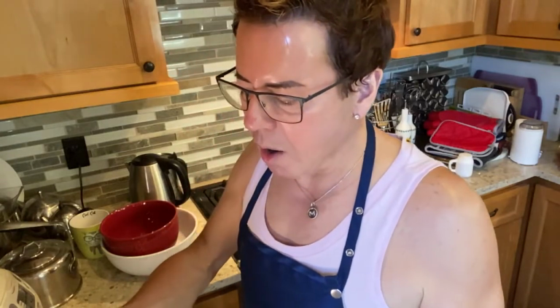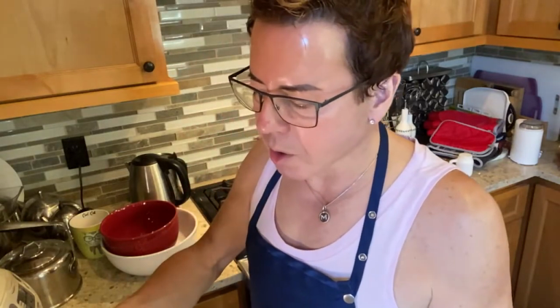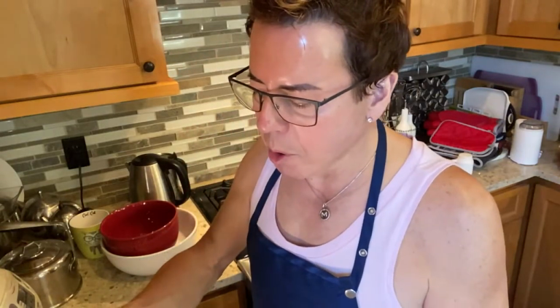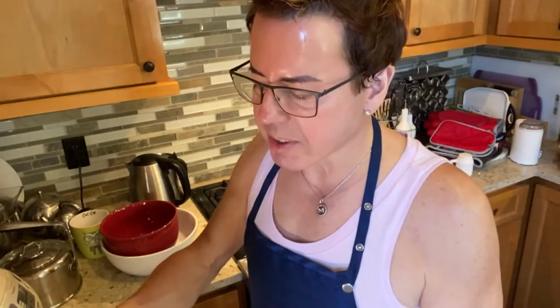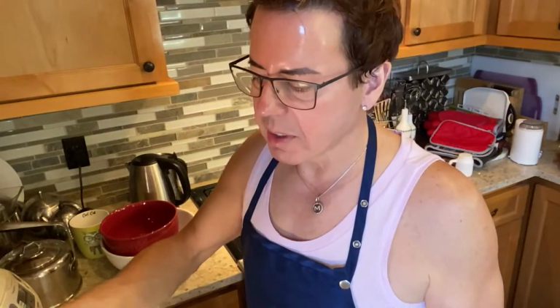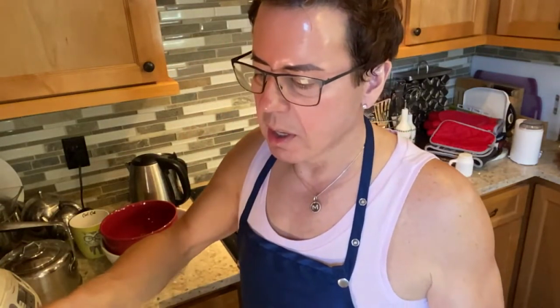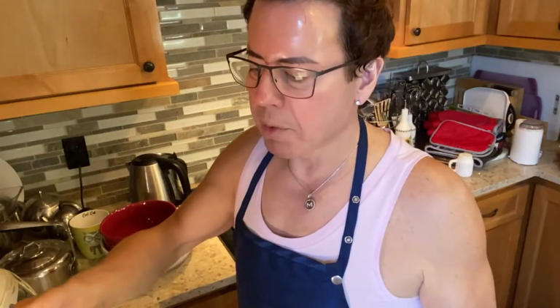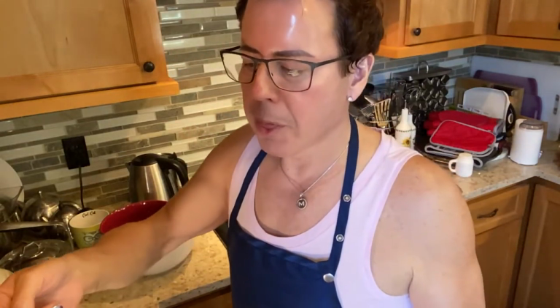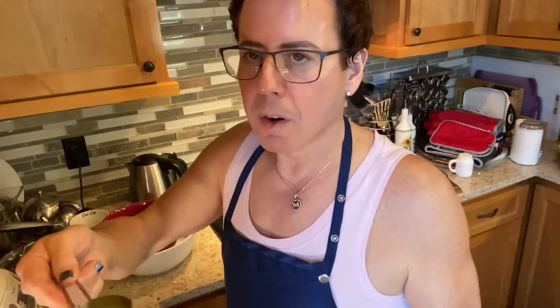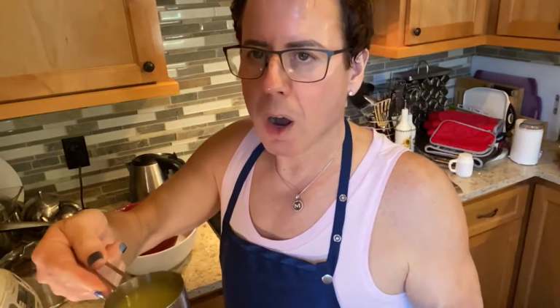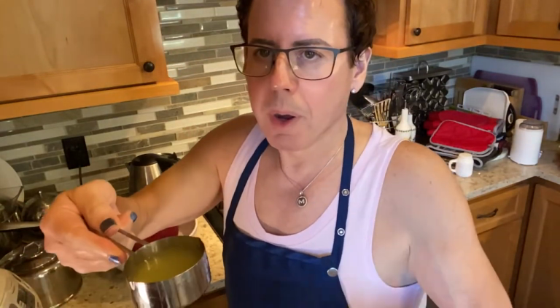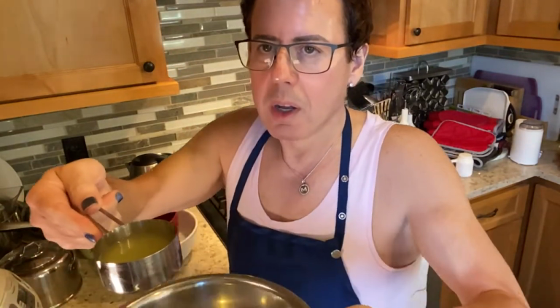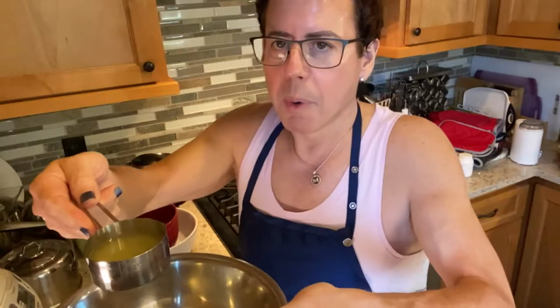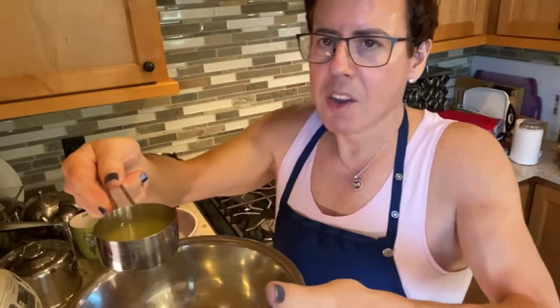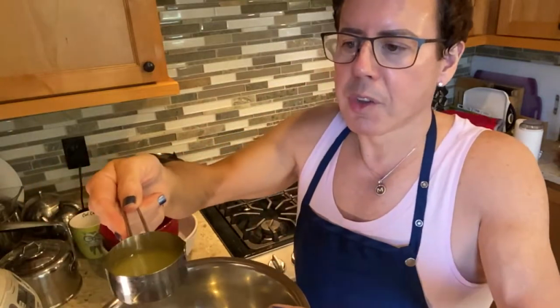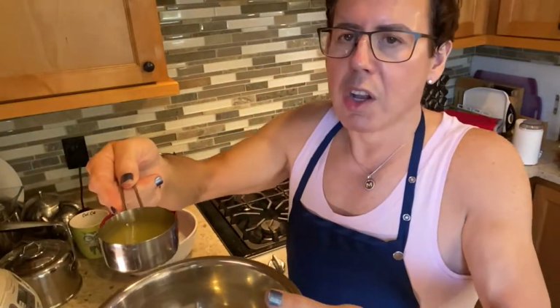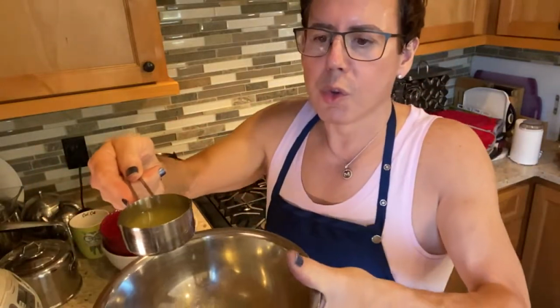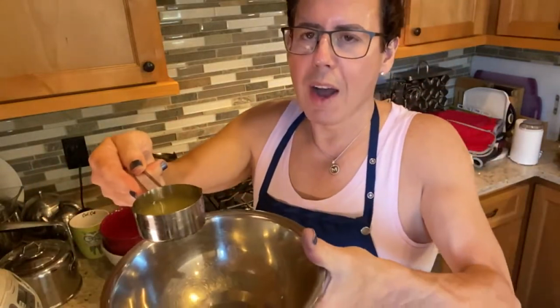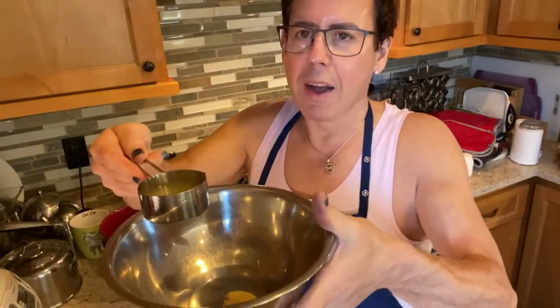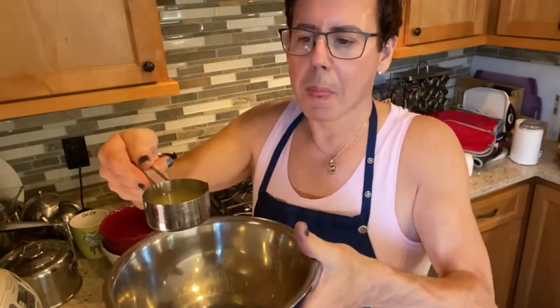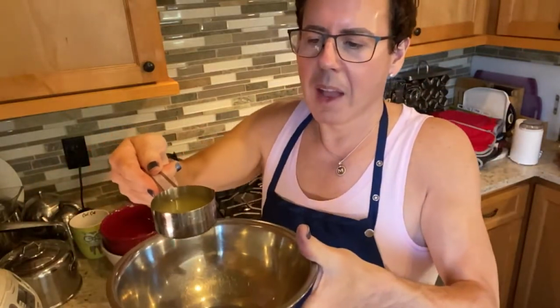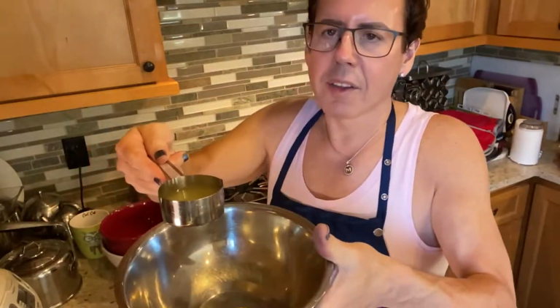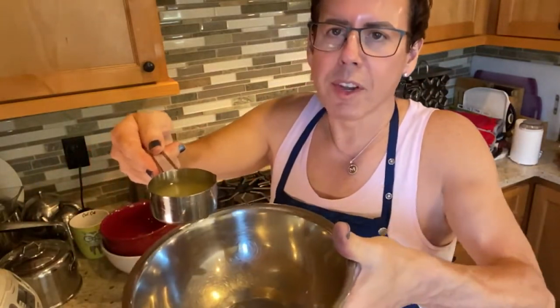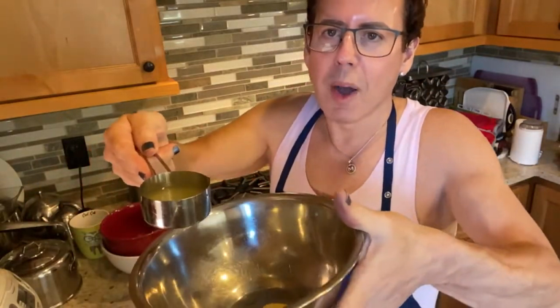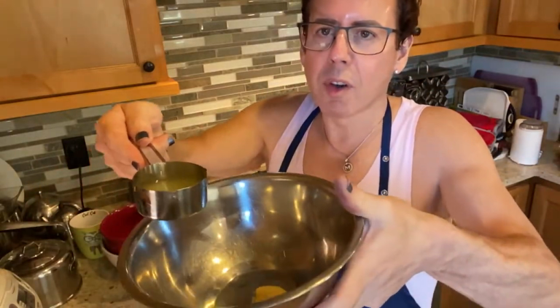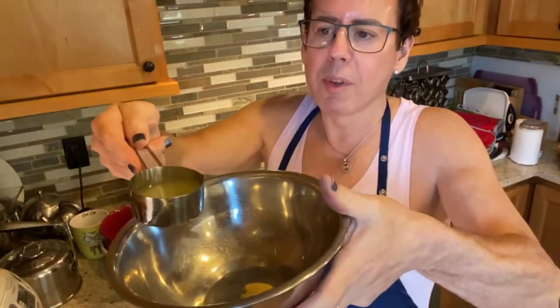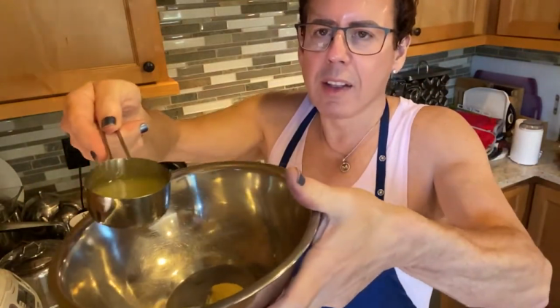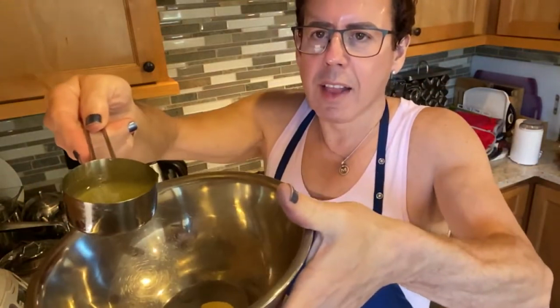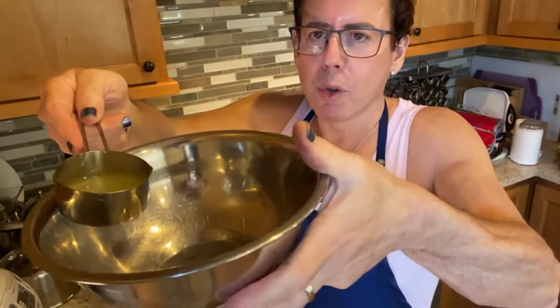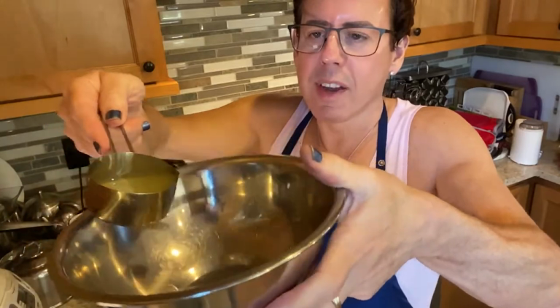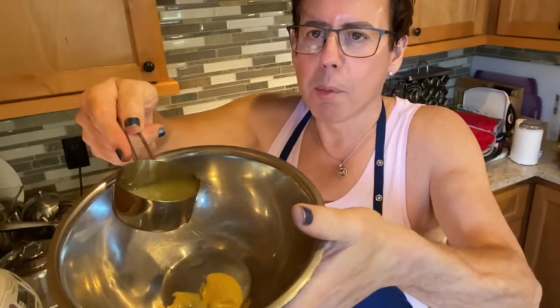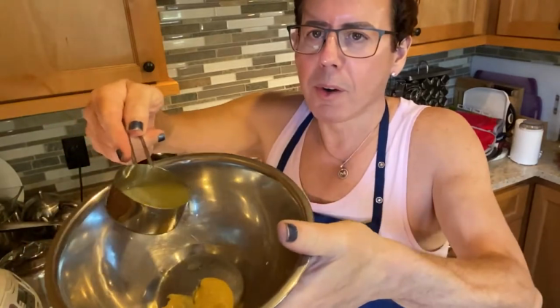It's almost a full third of a cup of lemon juice. I'm going to put the lemon juice in with the mustard.